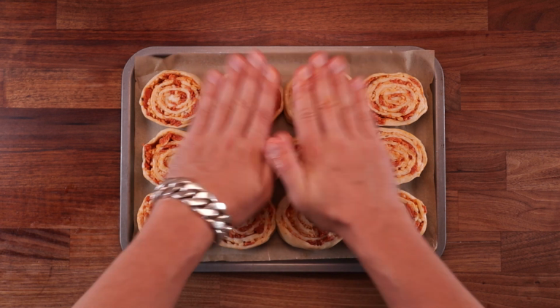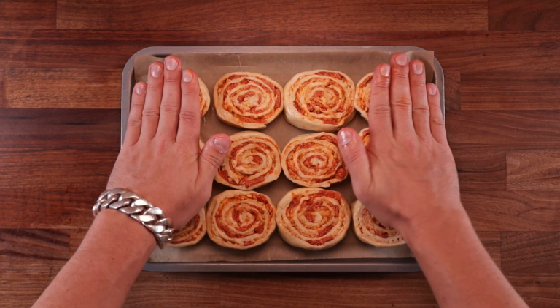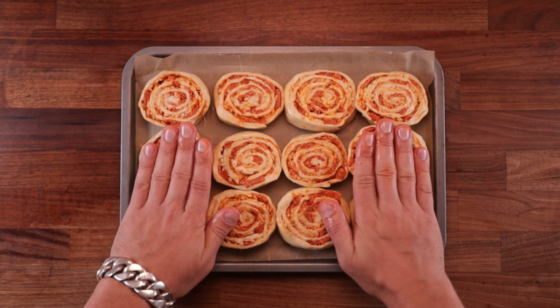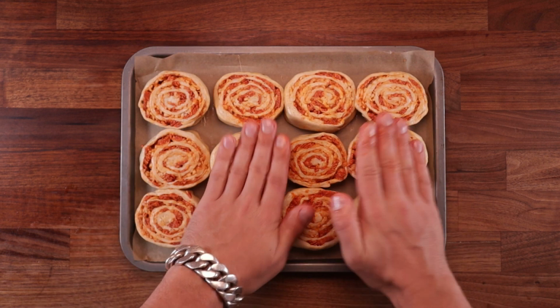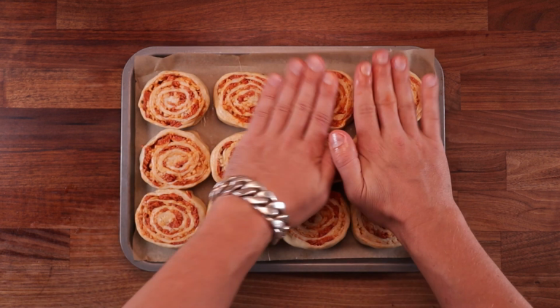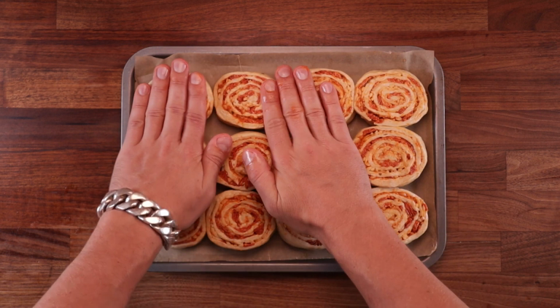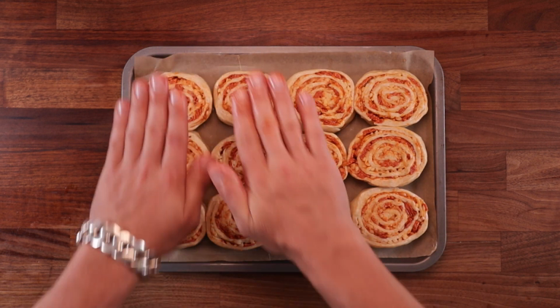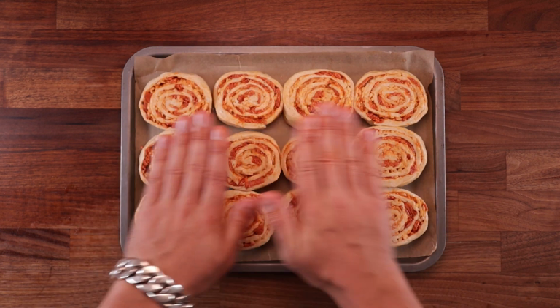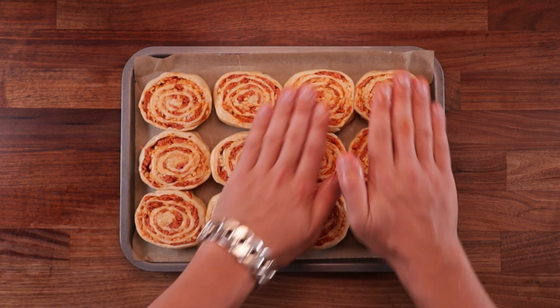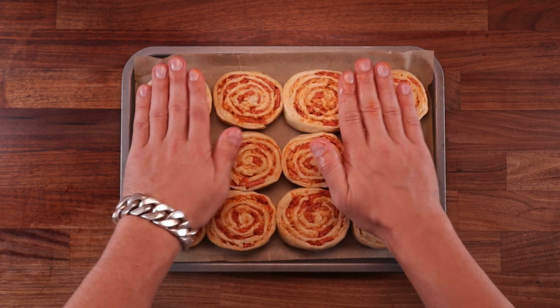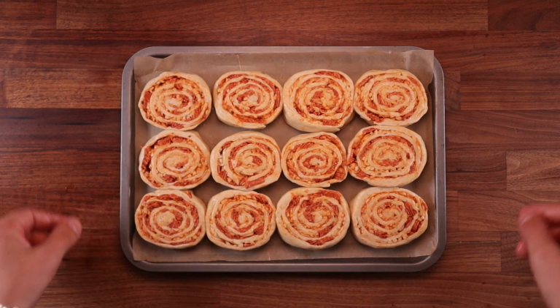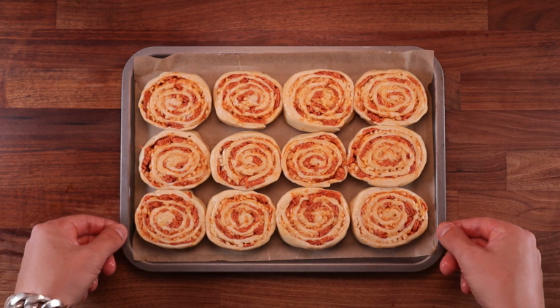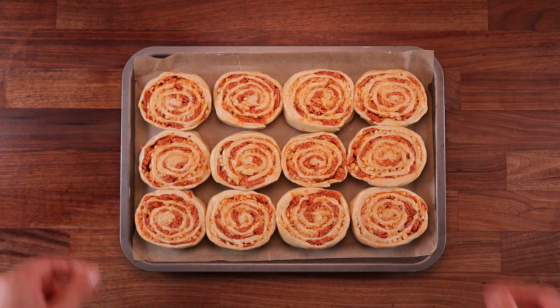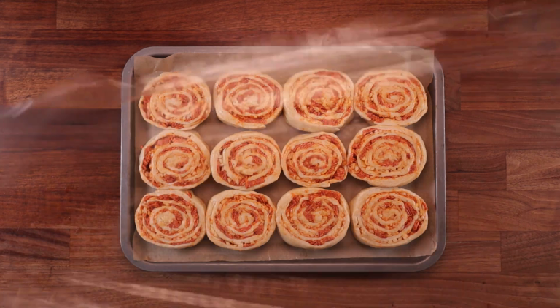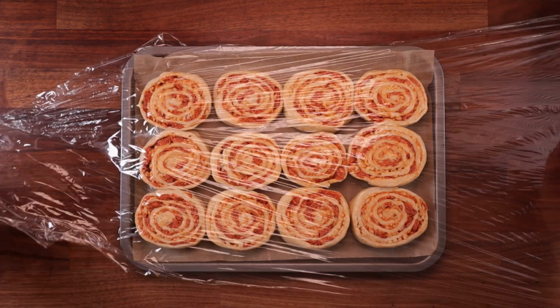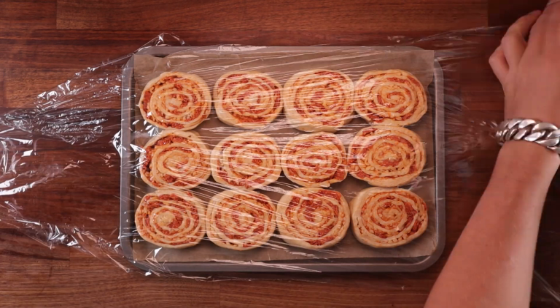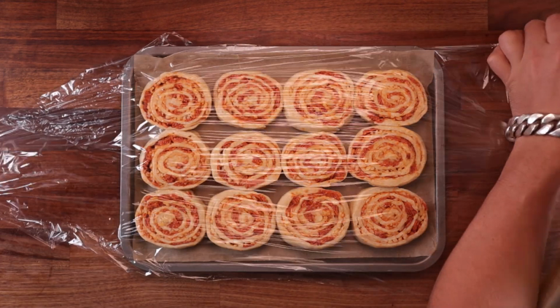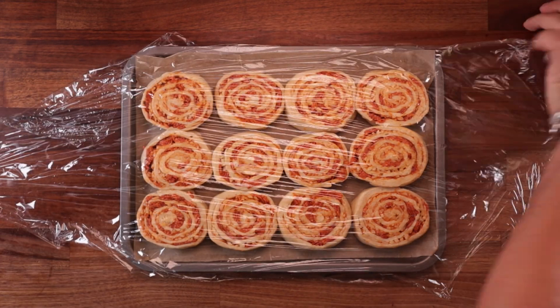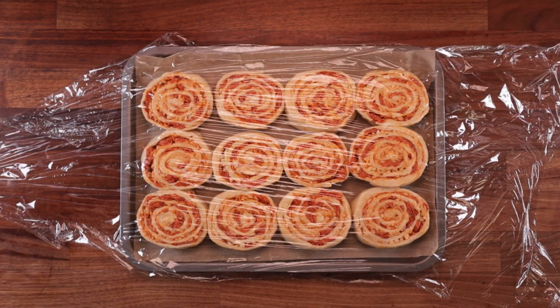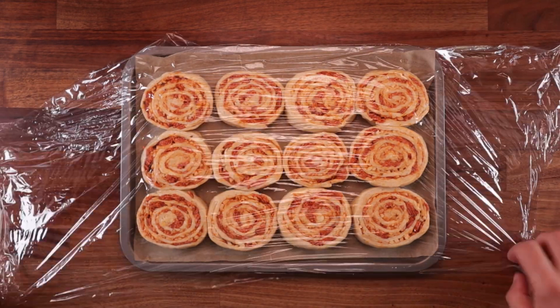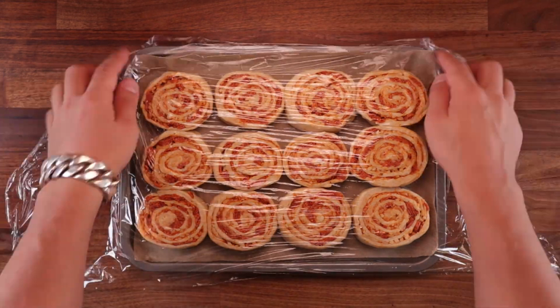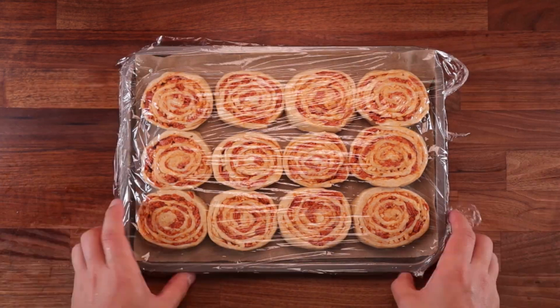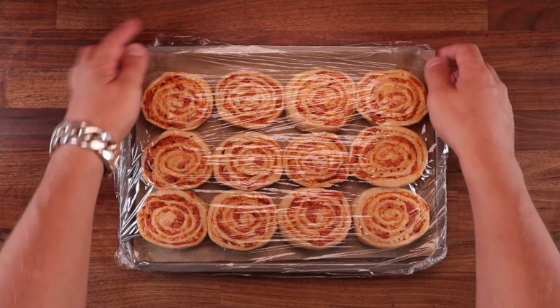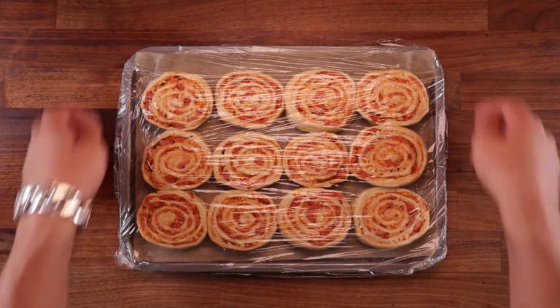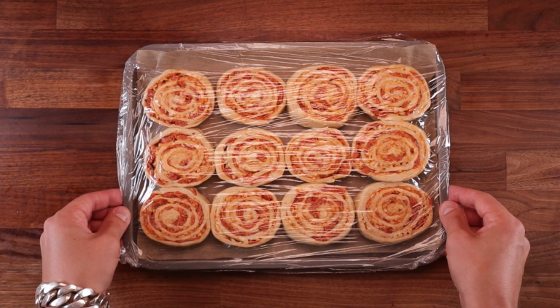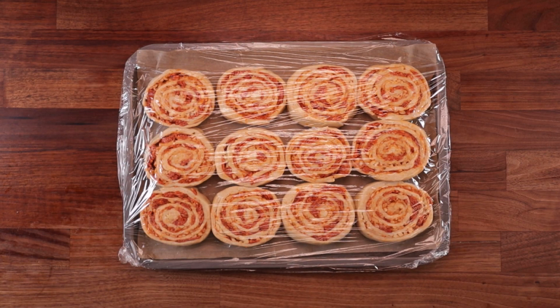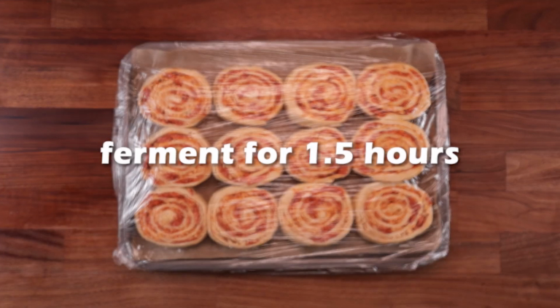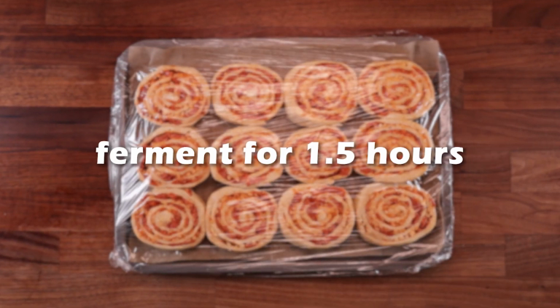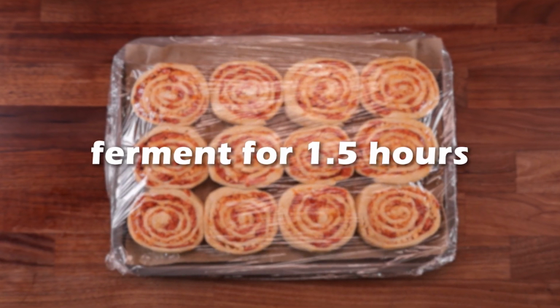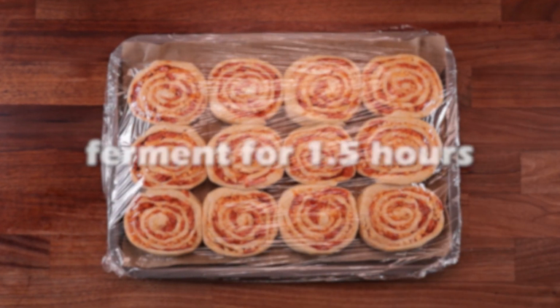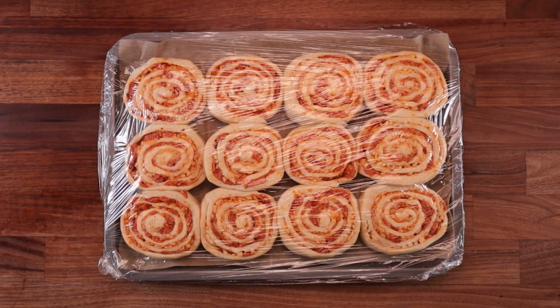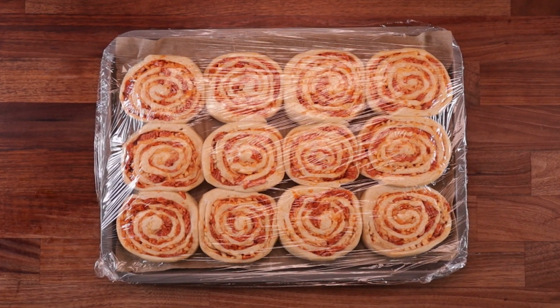Arrange them so there are little gaps between them, then lightly press them down so they're more or less the same height. And that's it — now we're ready for the final proof. You want to really let them rise; you want them to be nice and puffy. It took me around an hour and a half.